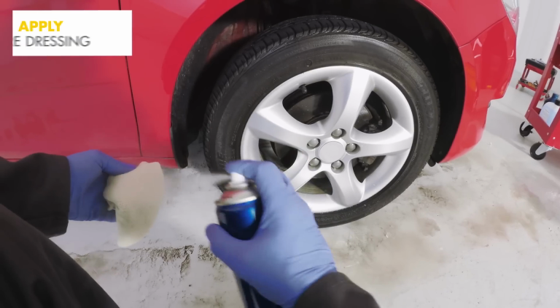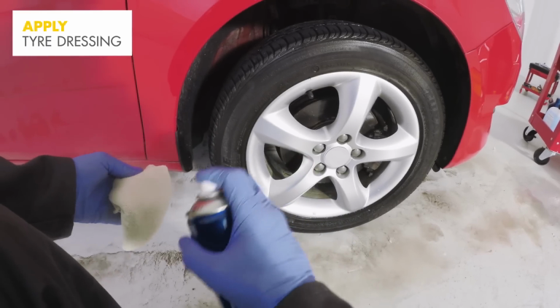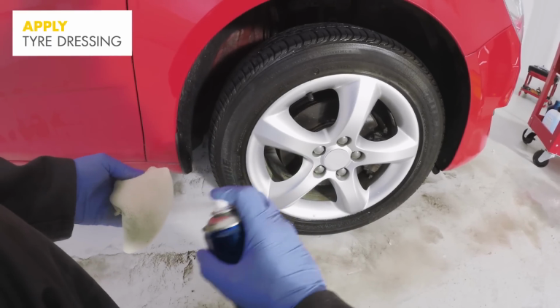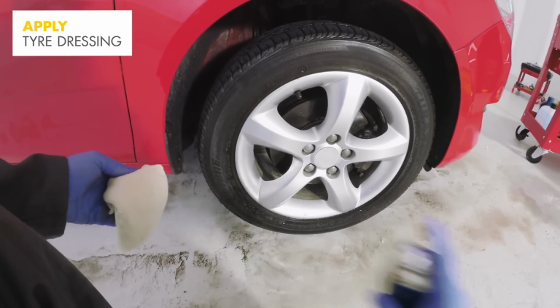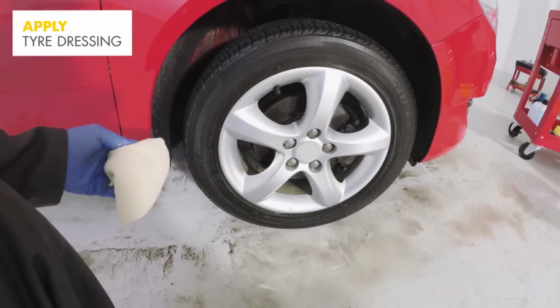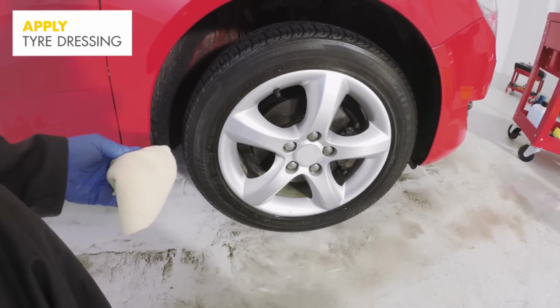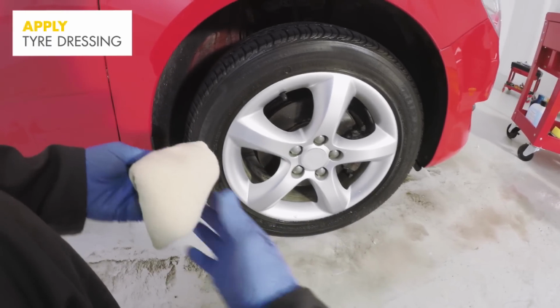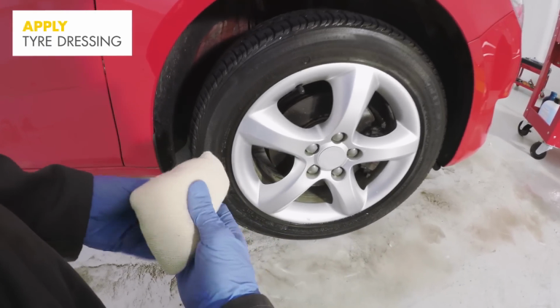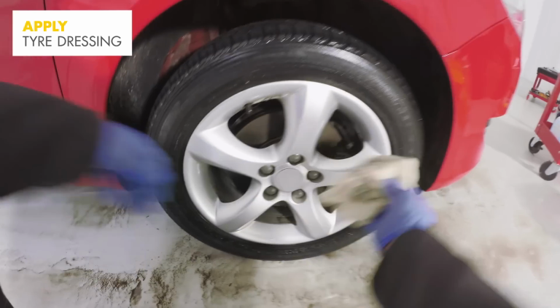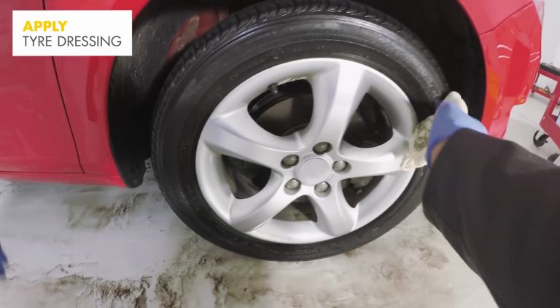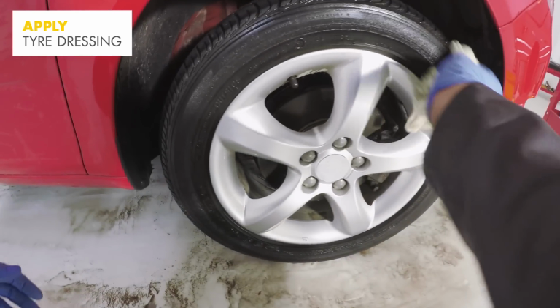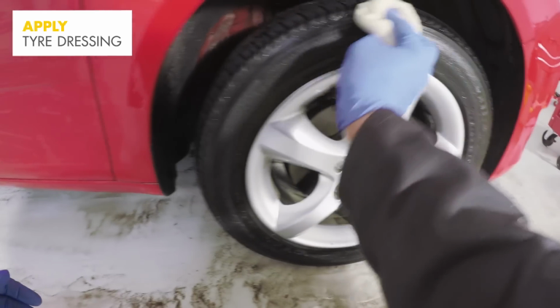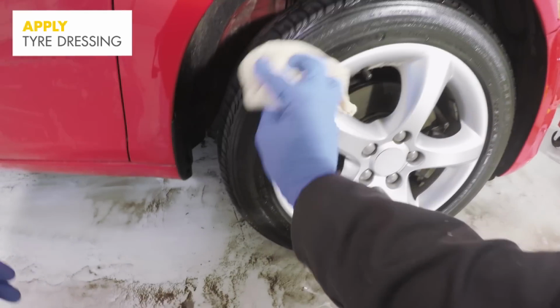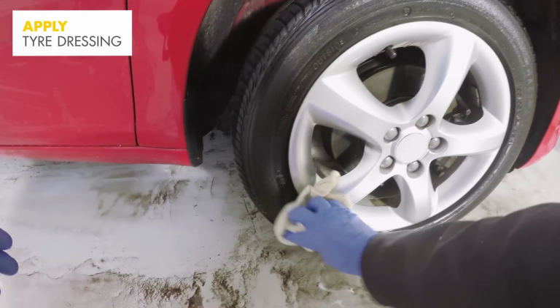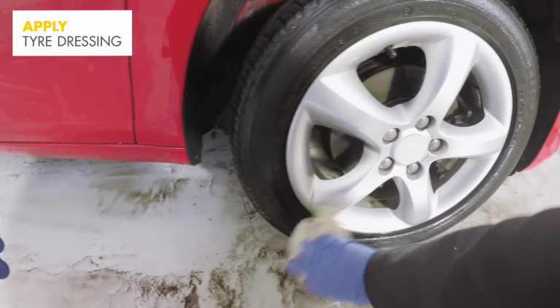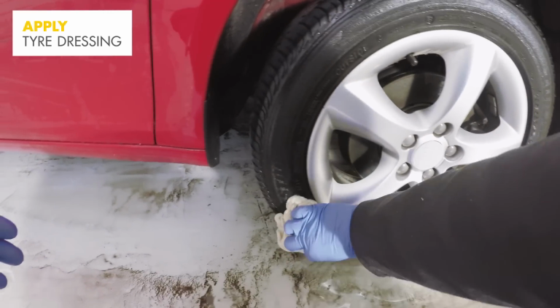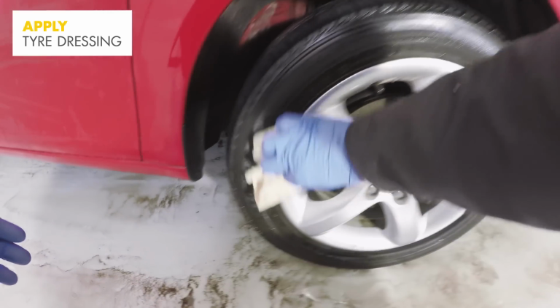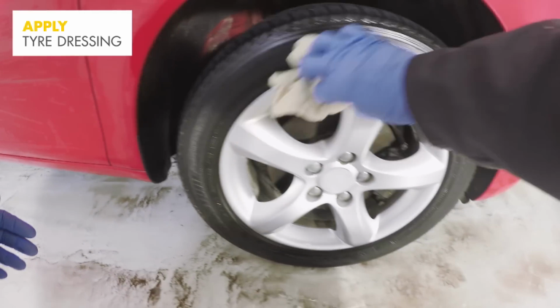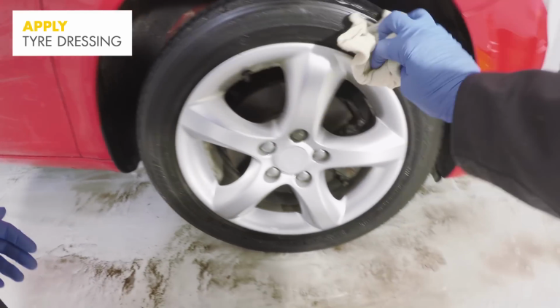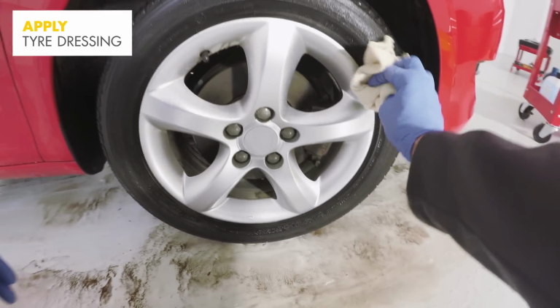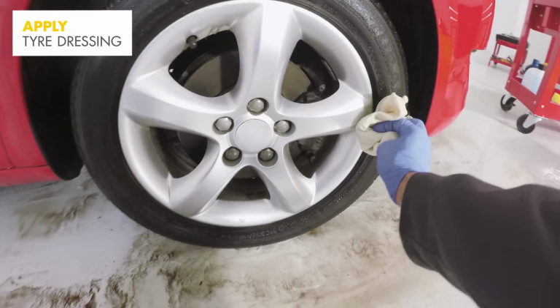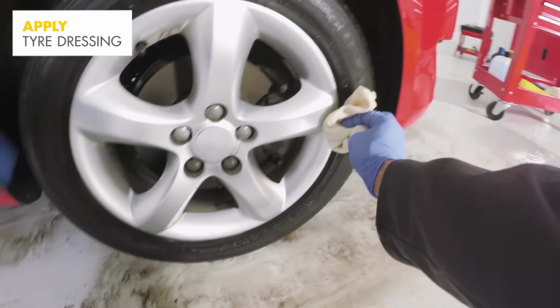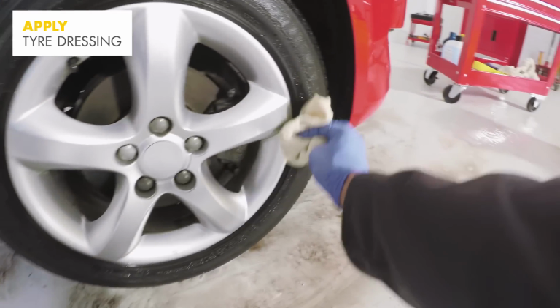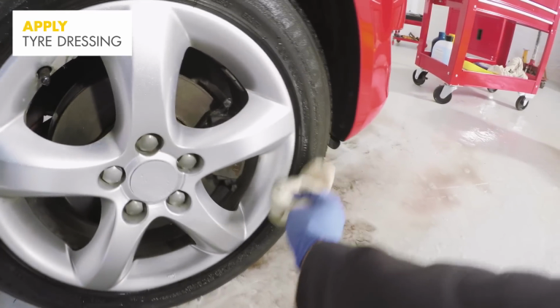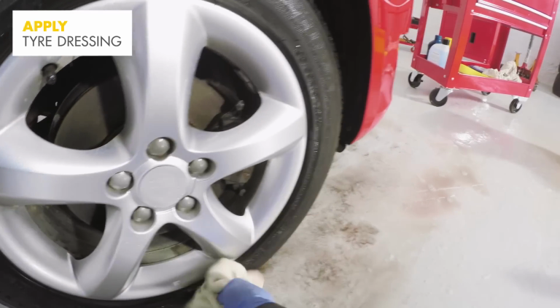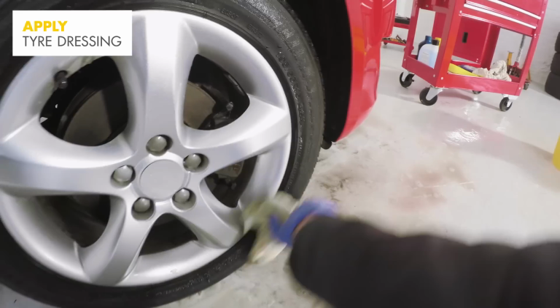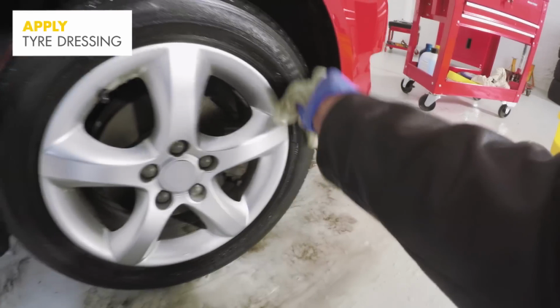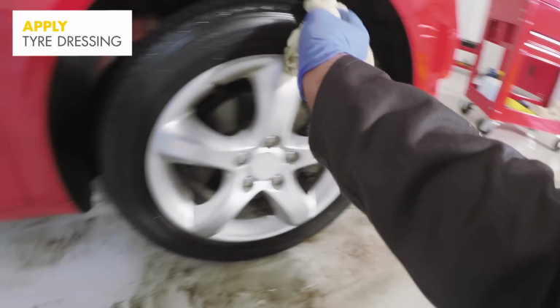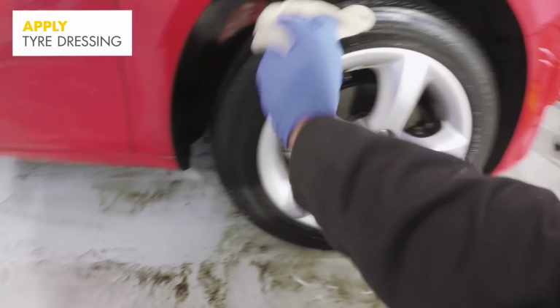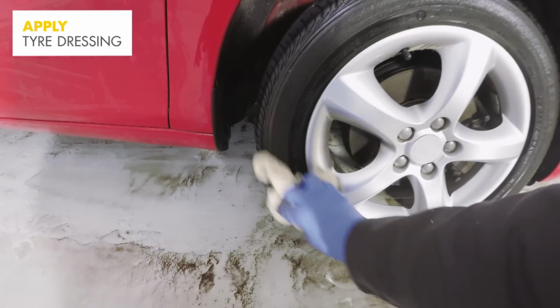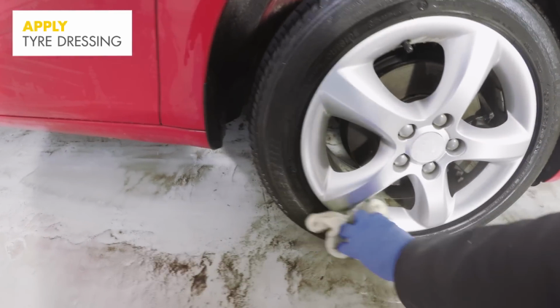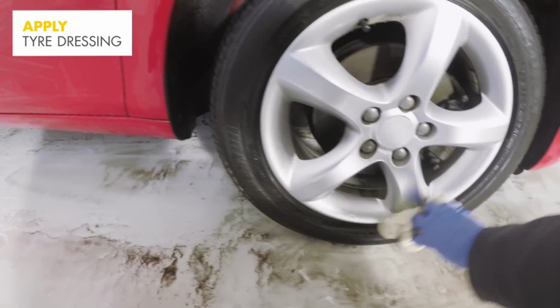To give your car that showroom look, apply a tyre dressing that will give your tyres a shiny new appearance. It's best to spray onto the rag and then wipe over the surface of the tyre, but only use it on the tyre wall, not on the treads.